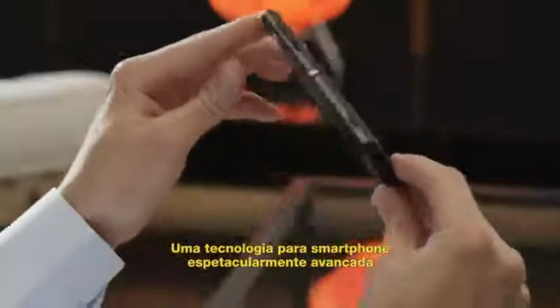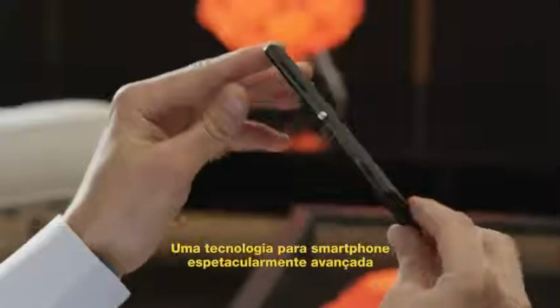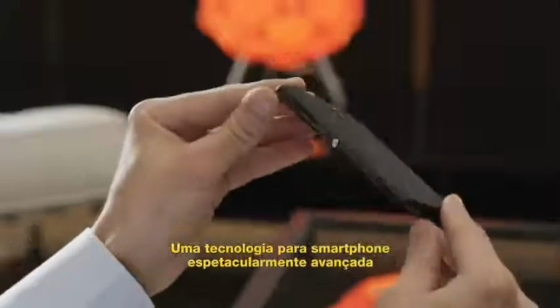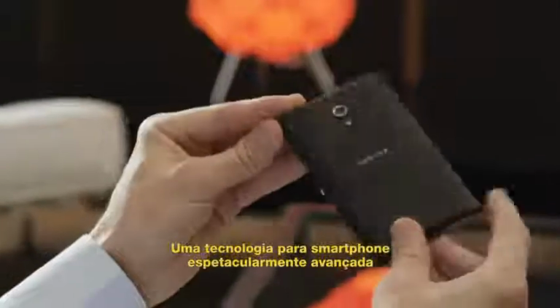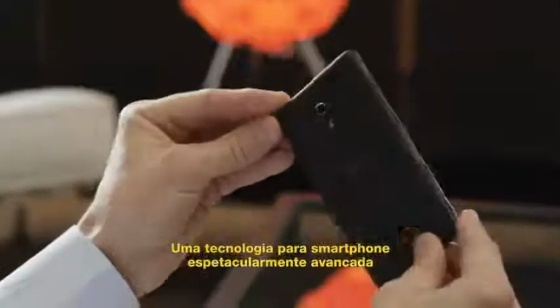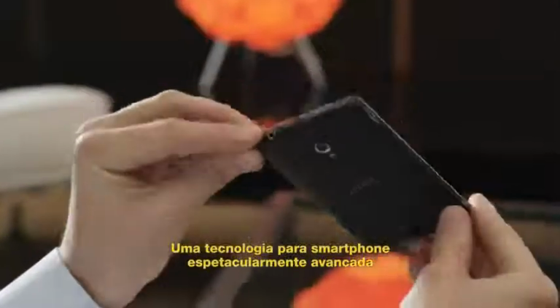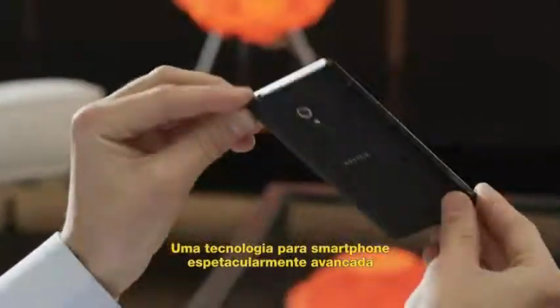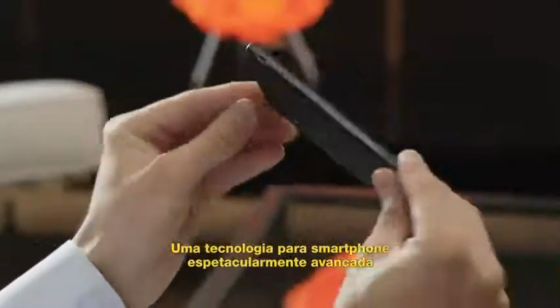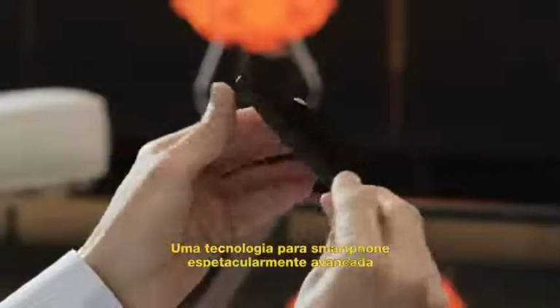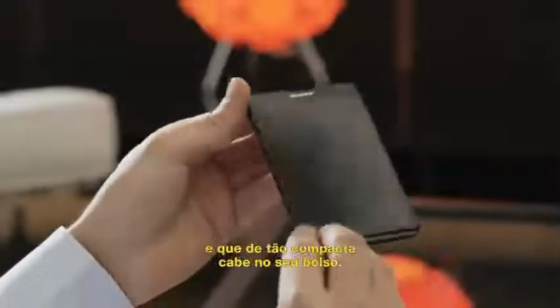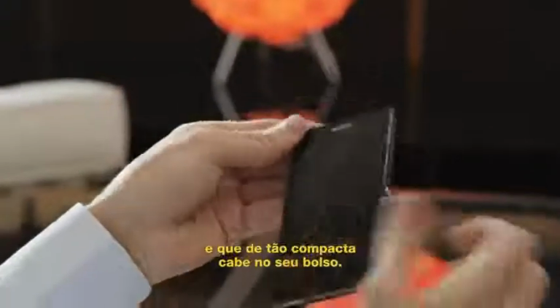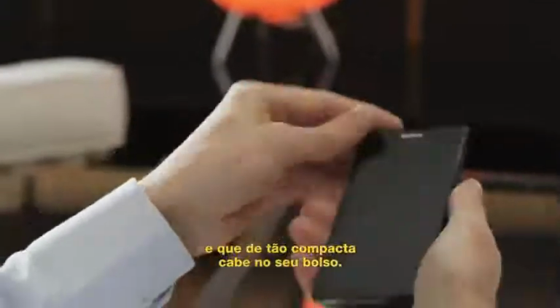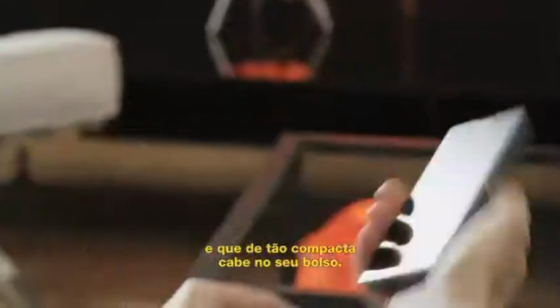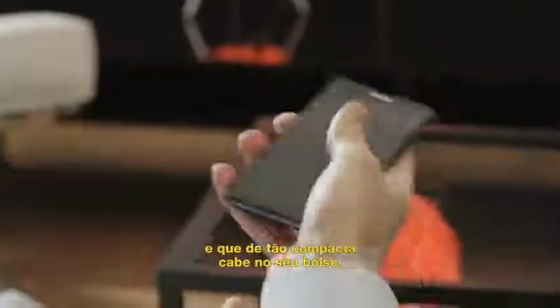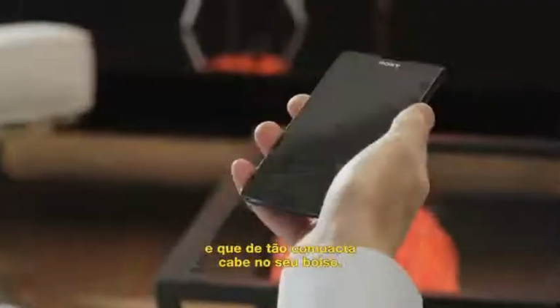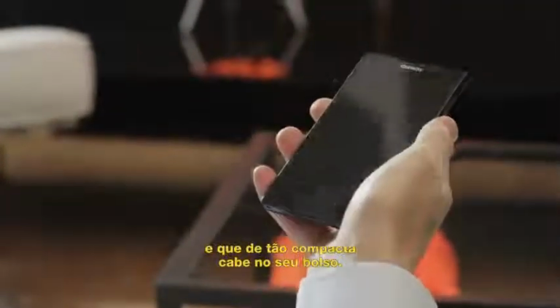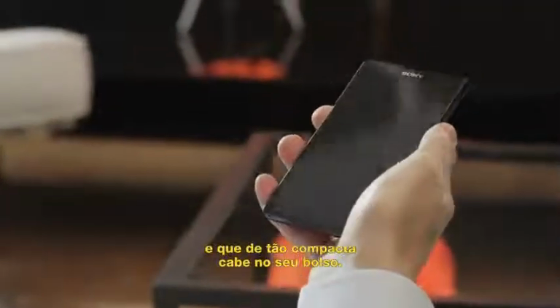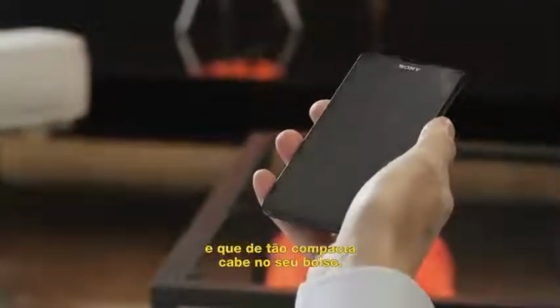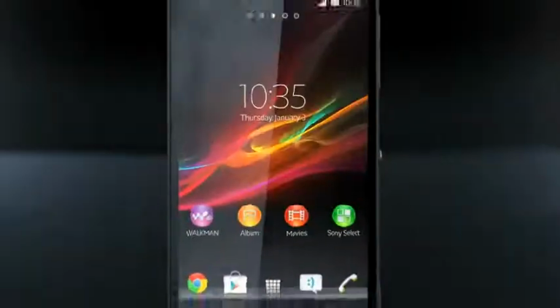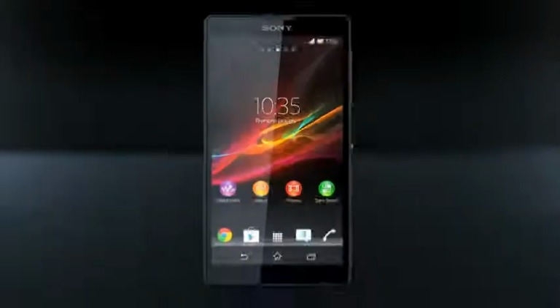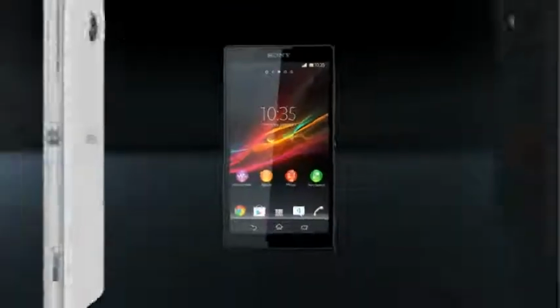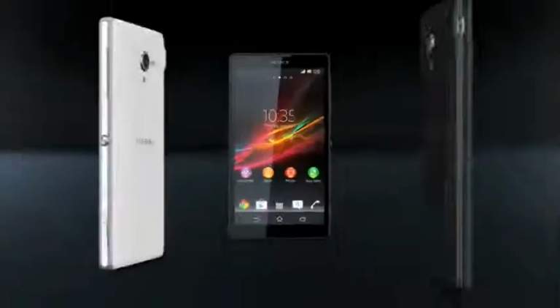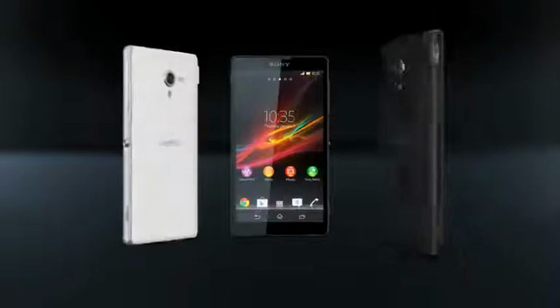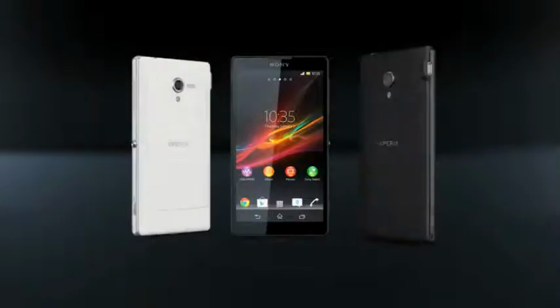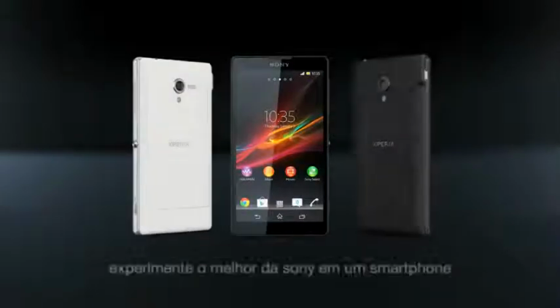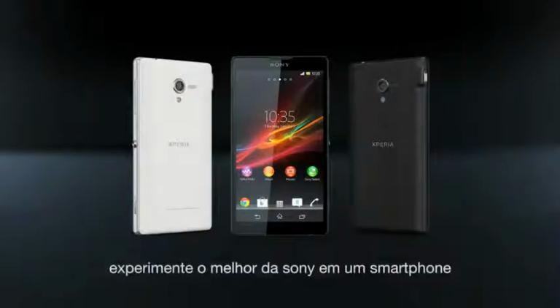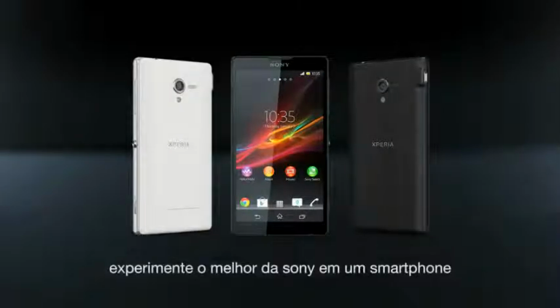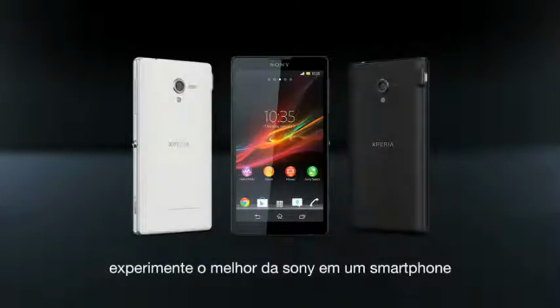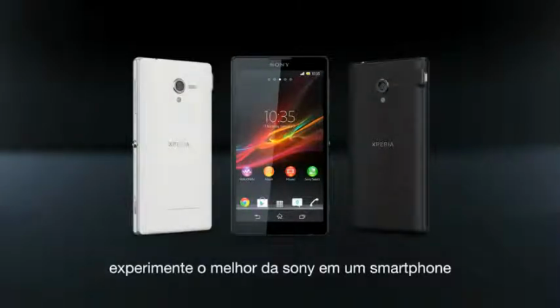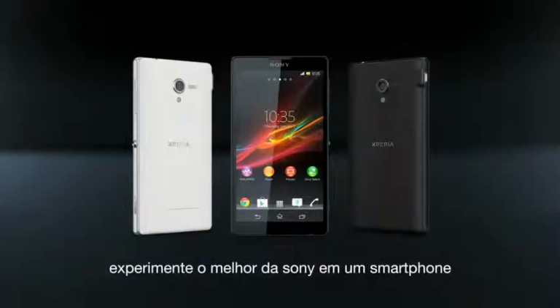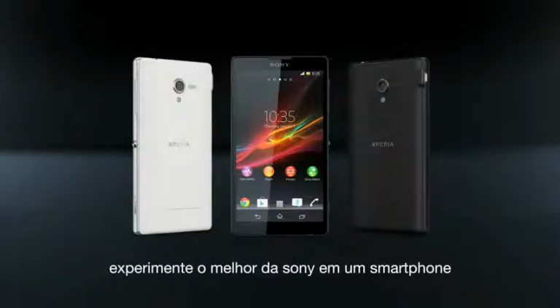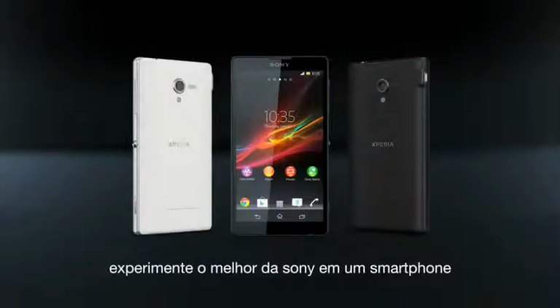Spectacularly beautiful and advanced smartphone technology, yet so compact it fits in your pocket. Xperia ZL — experience the best of Sony in a smartphone.